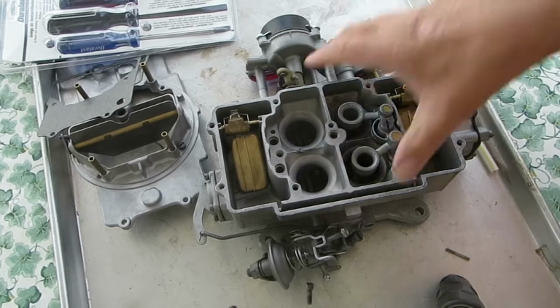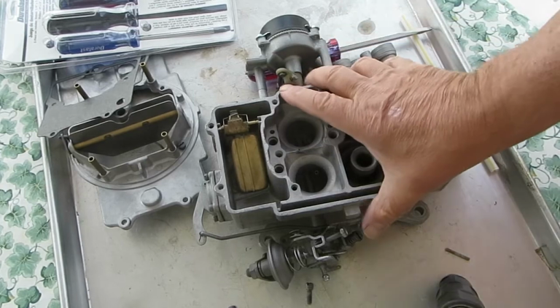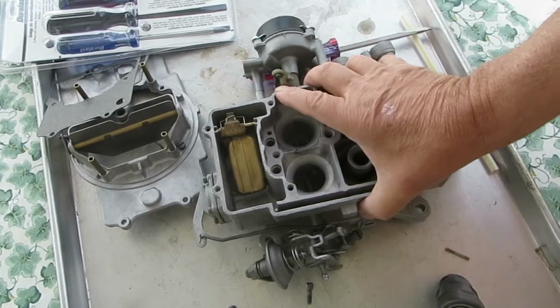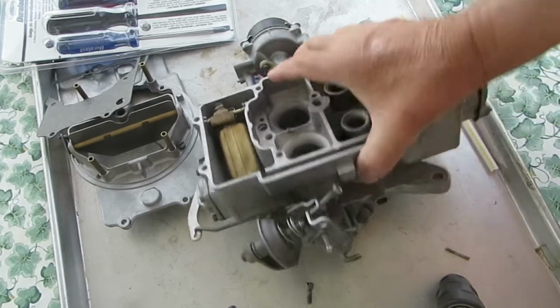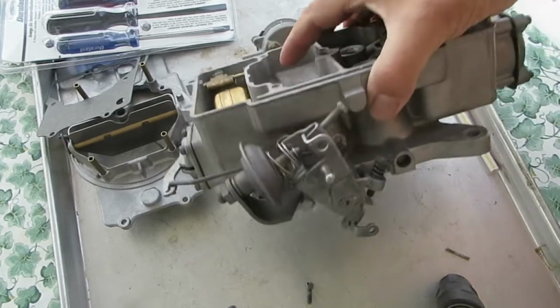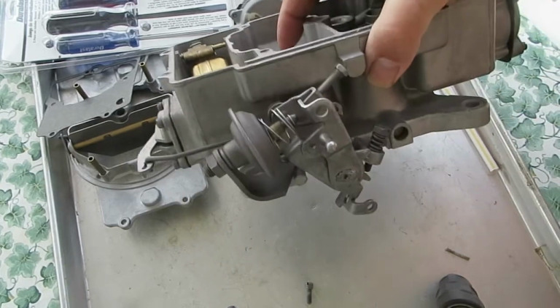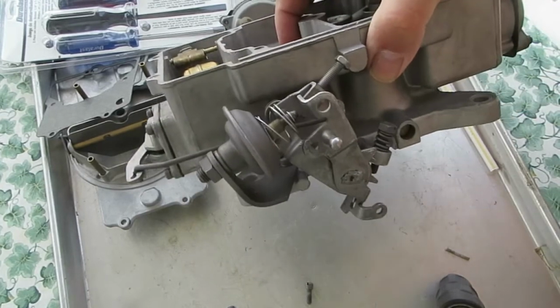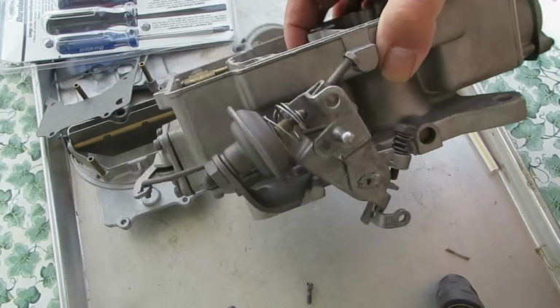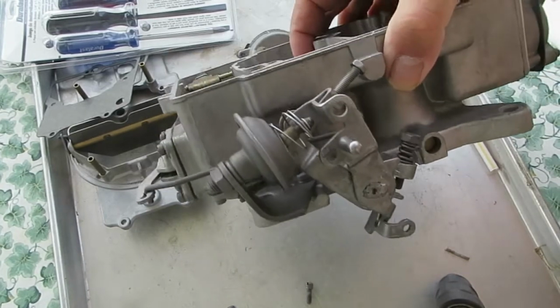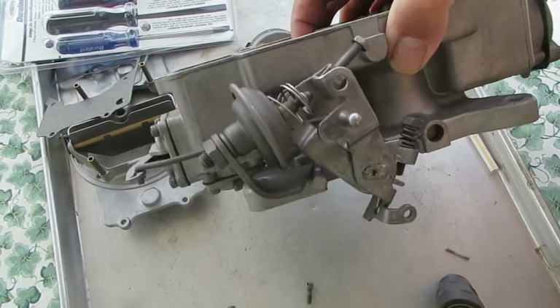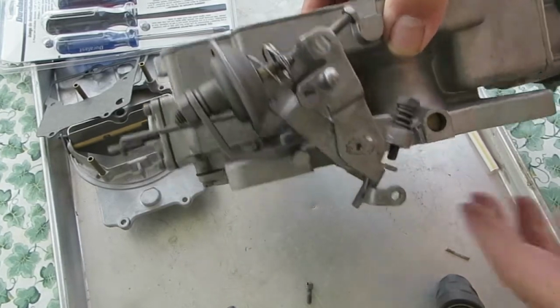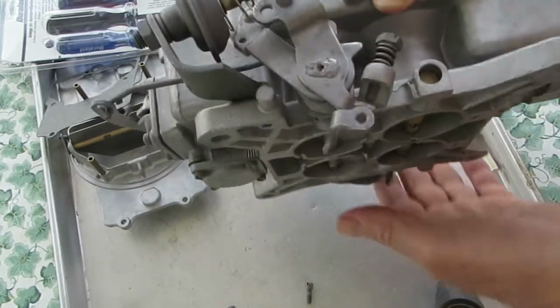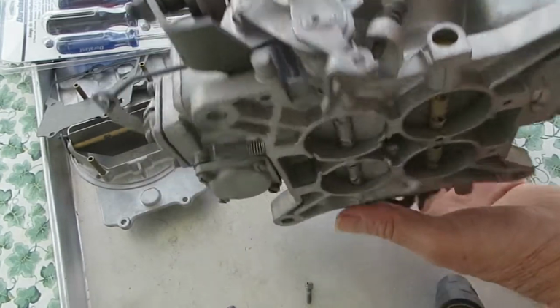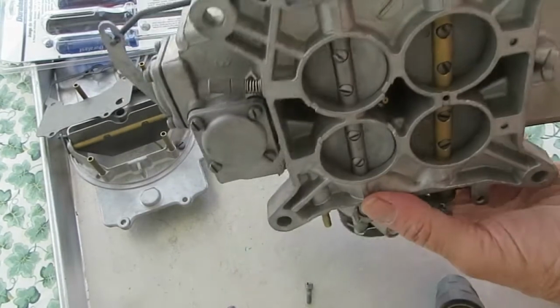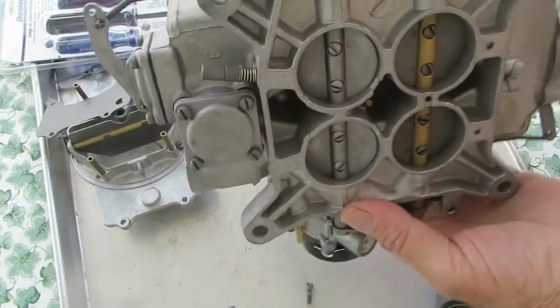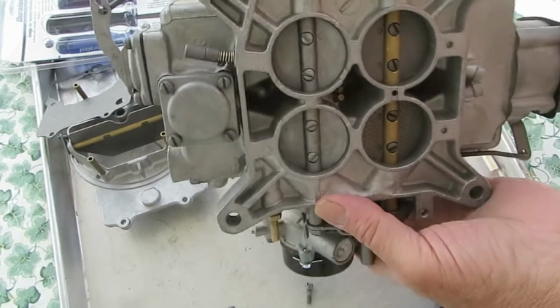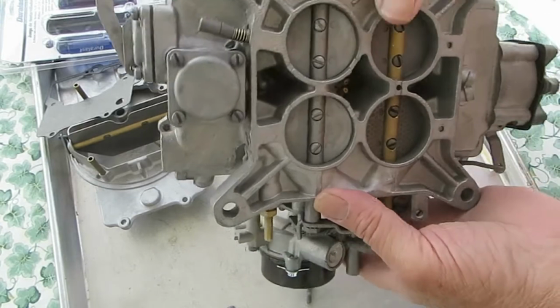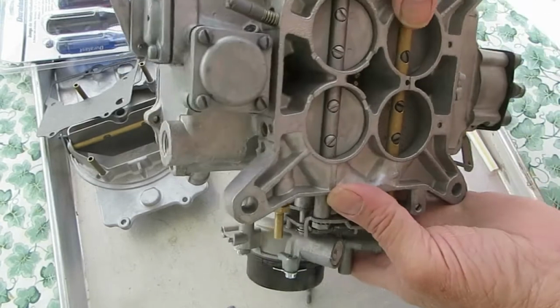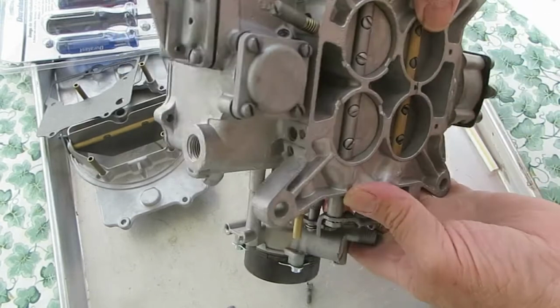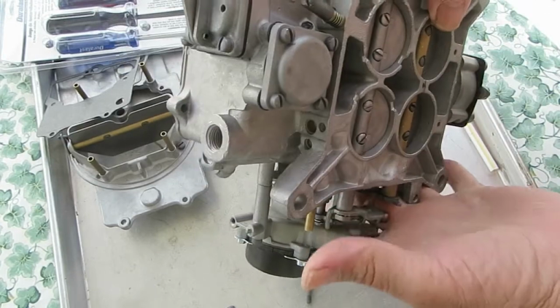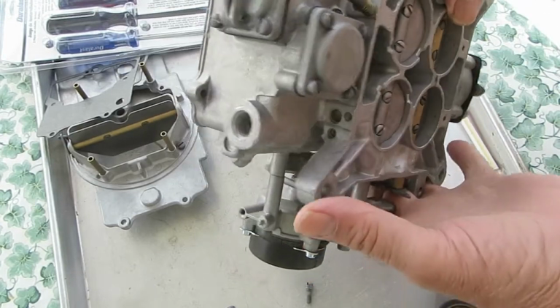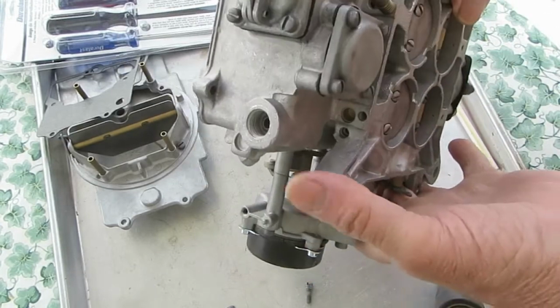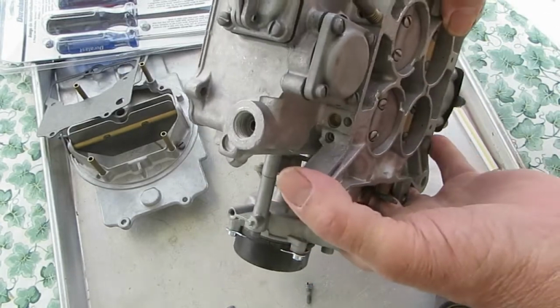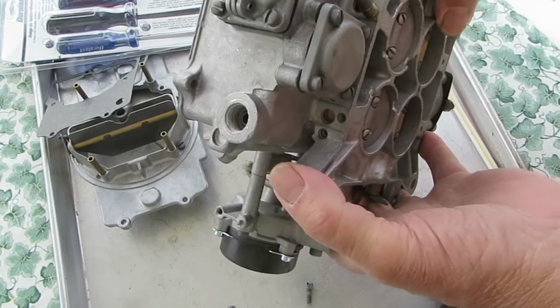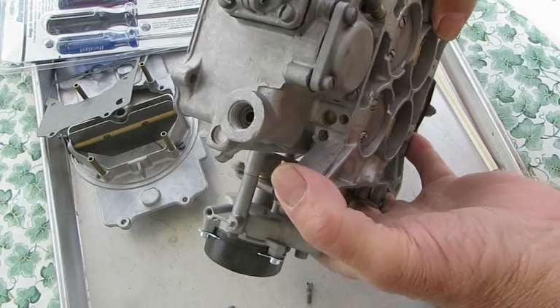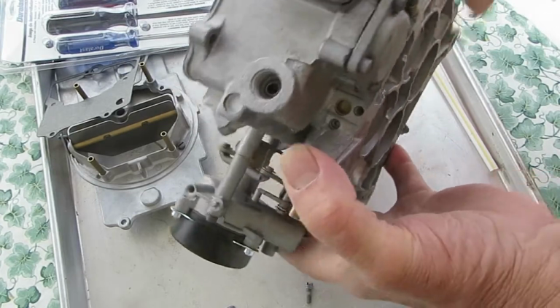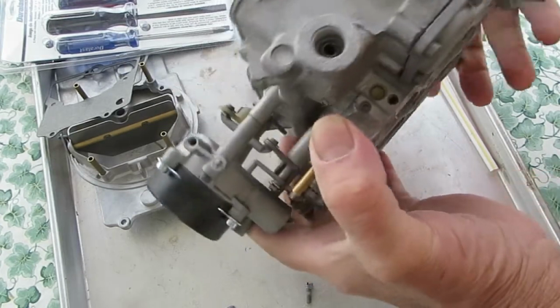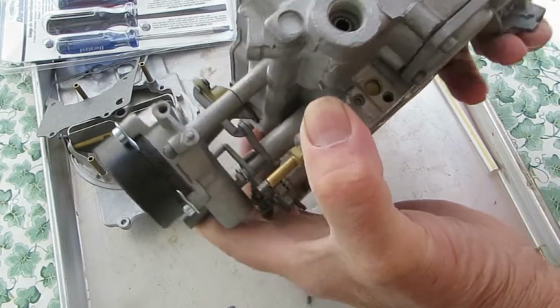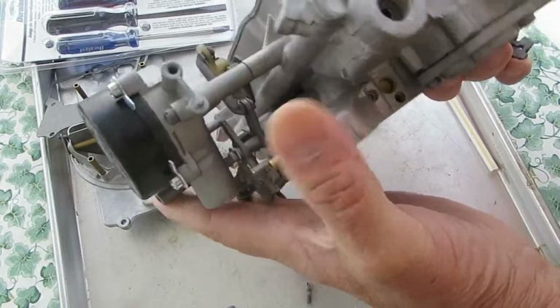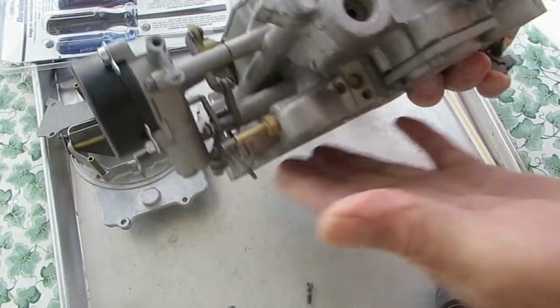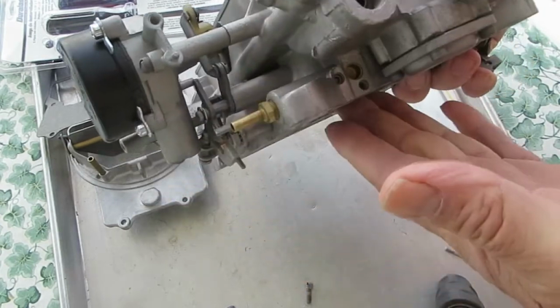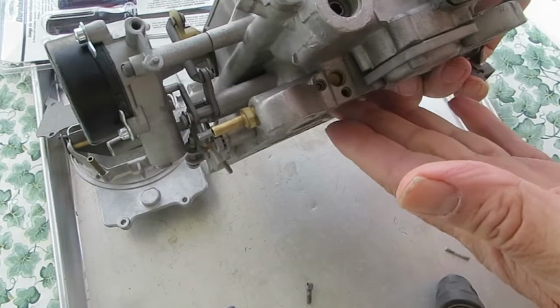I'm working on an Autolite 4-barrel 4100, and we're going to look at the idle circuit.